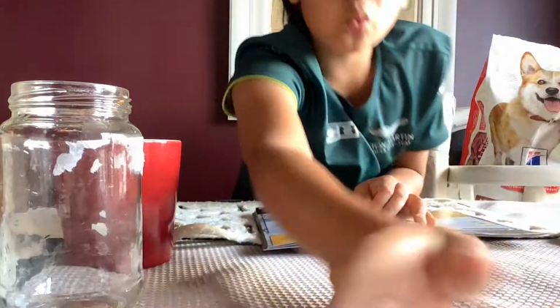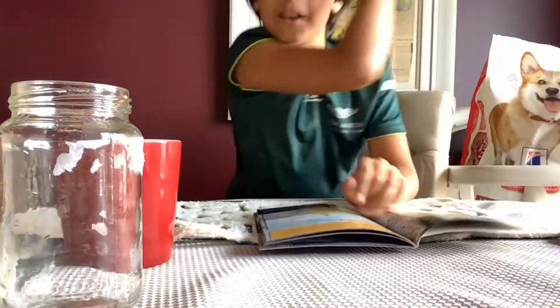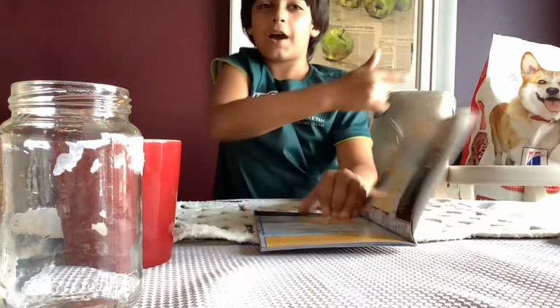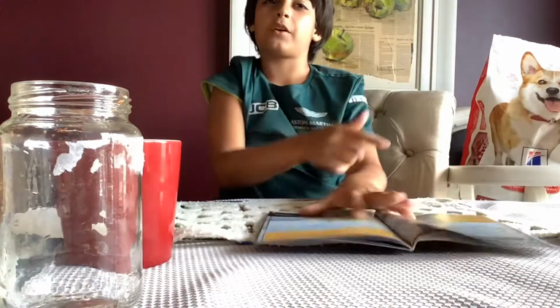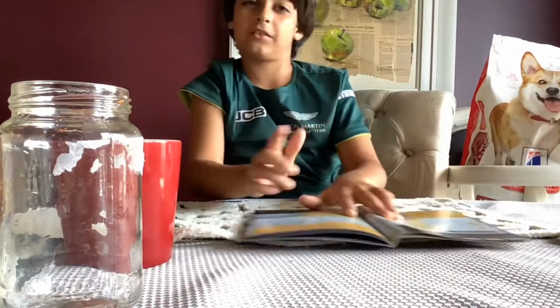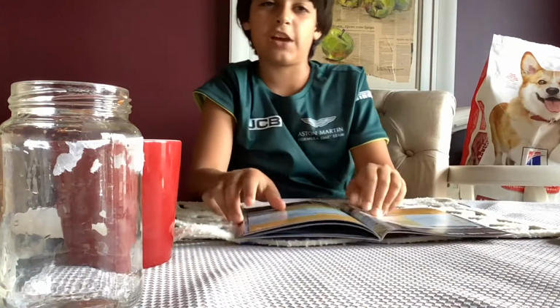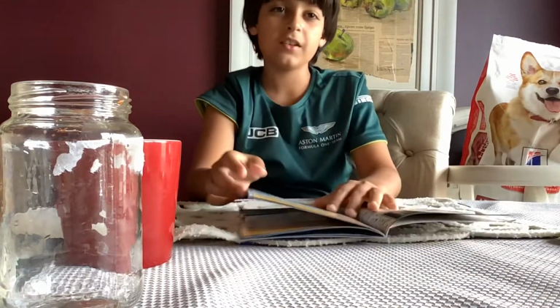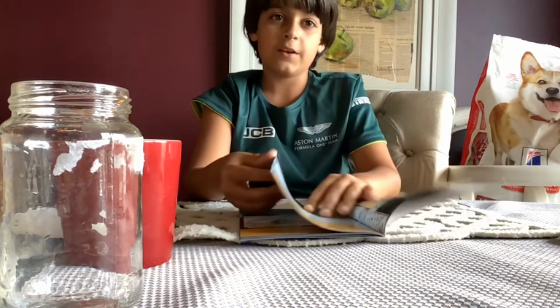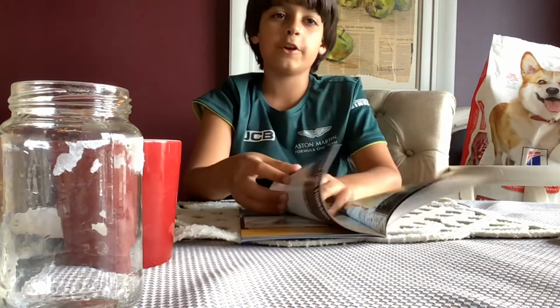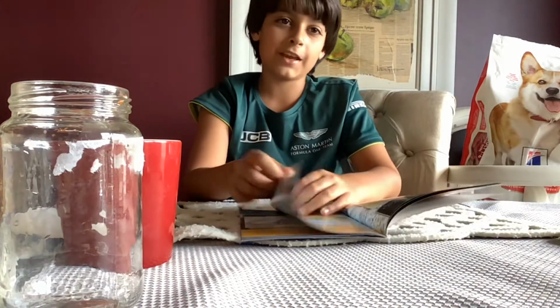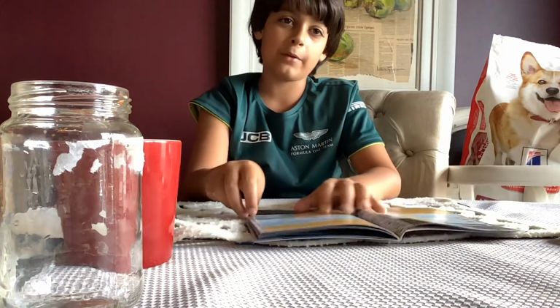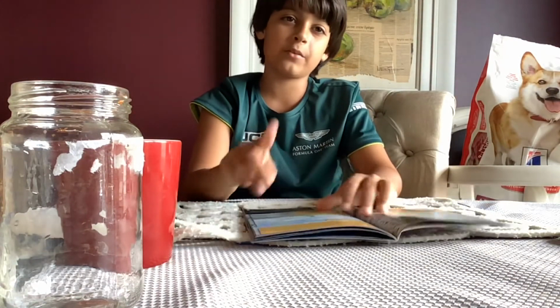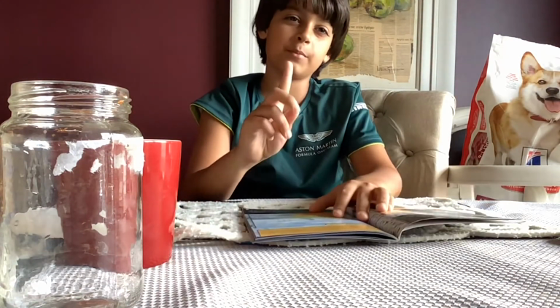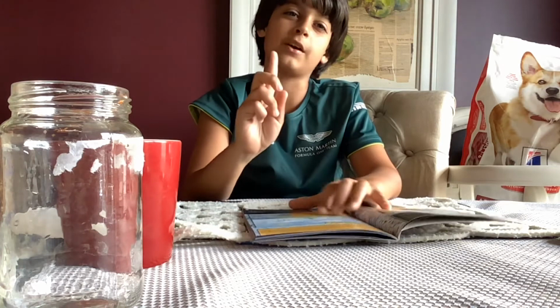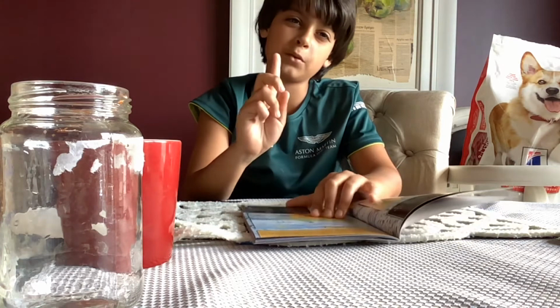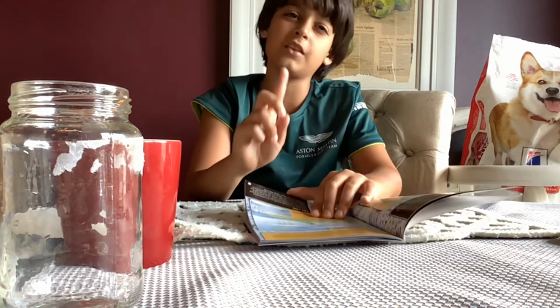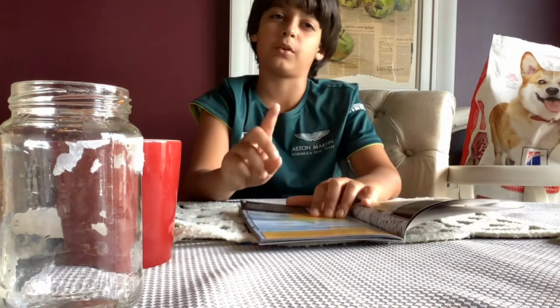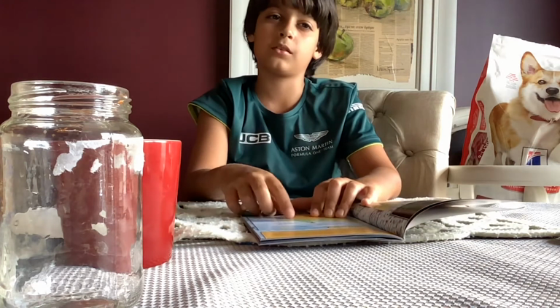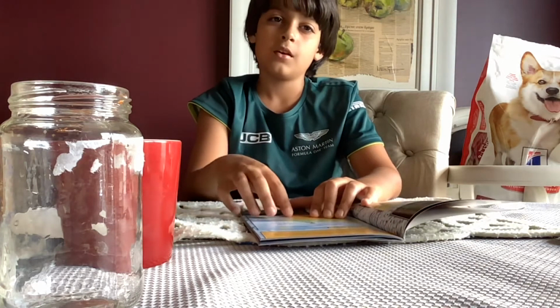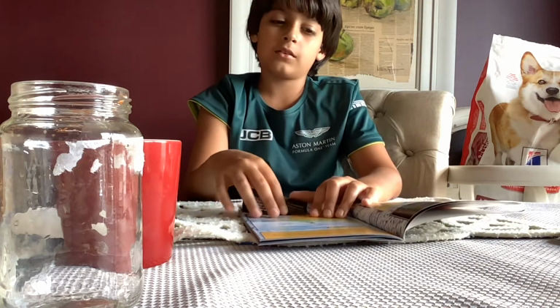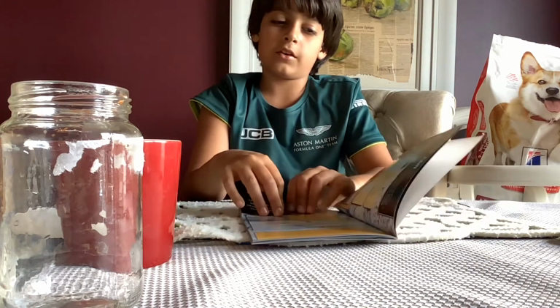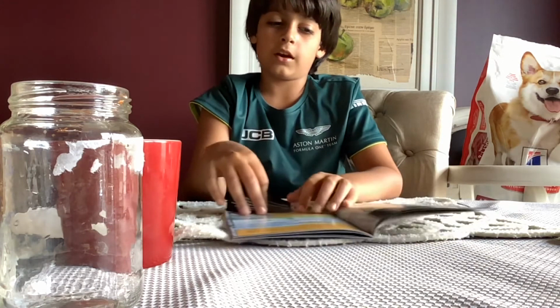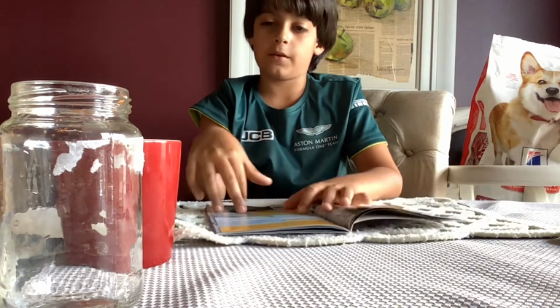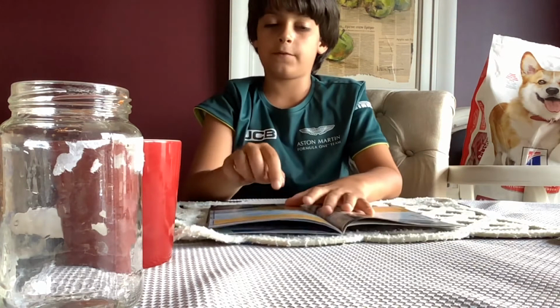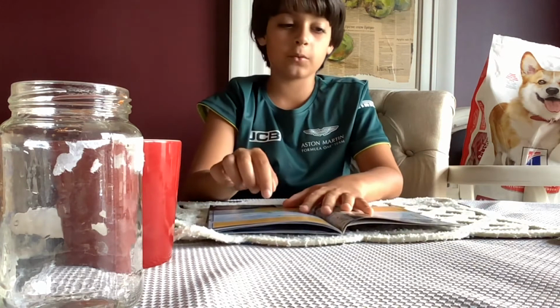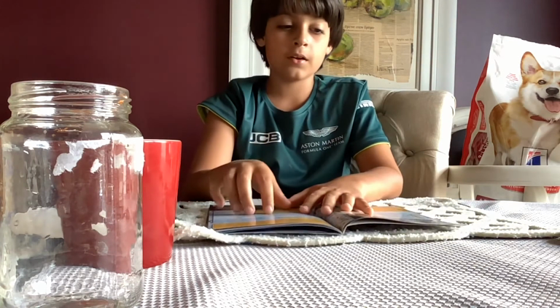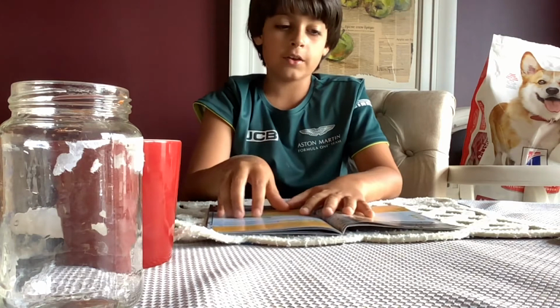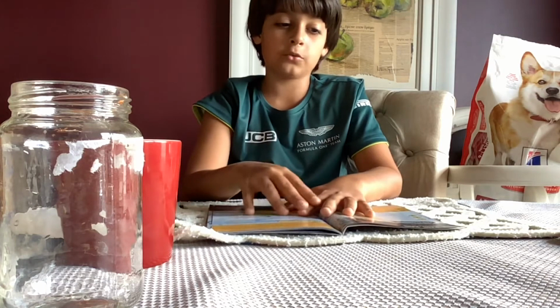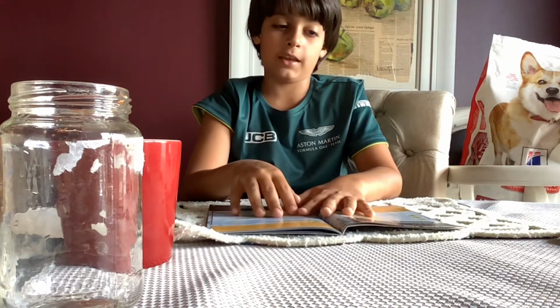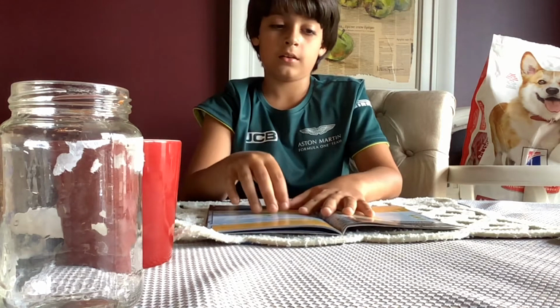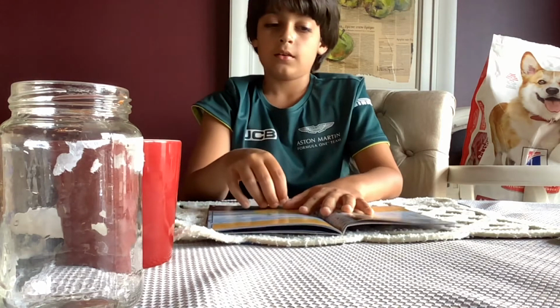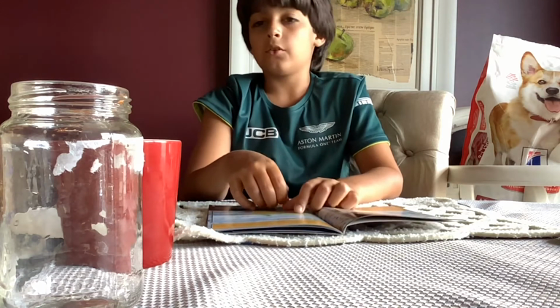What is up guys, welcome back to my channel. If you're new here, I'm Nick and today we're gonna be doing a few science experiments to study a lot of stuff. The first one is called Rain.